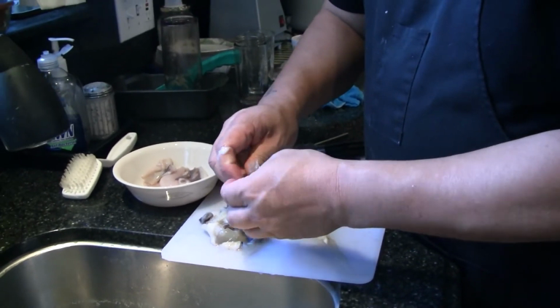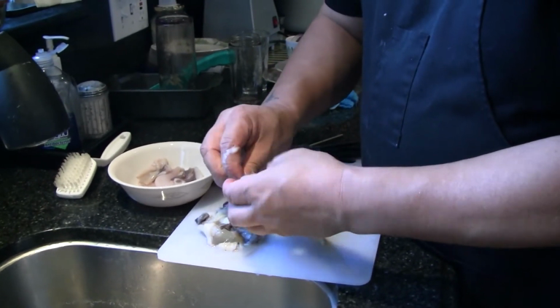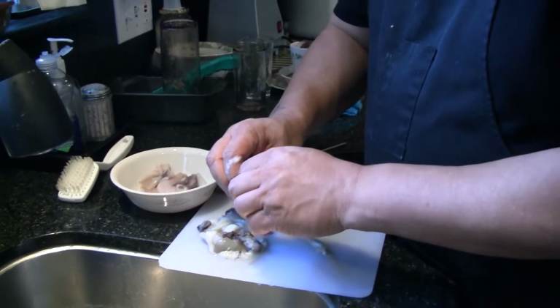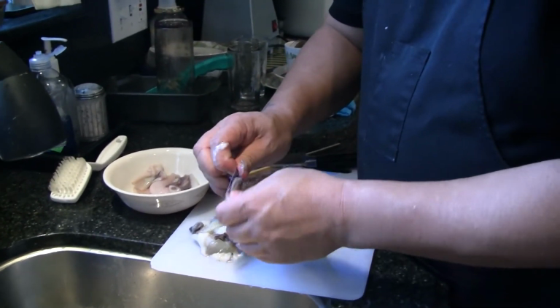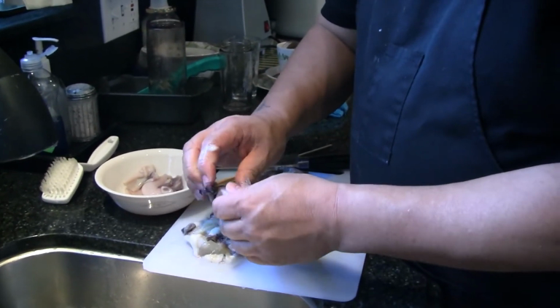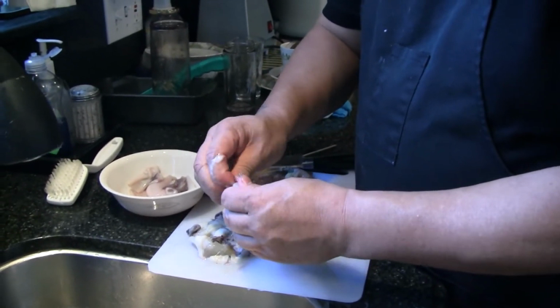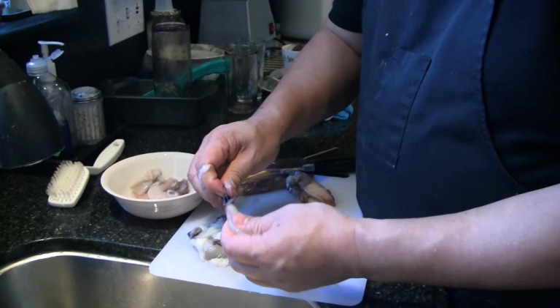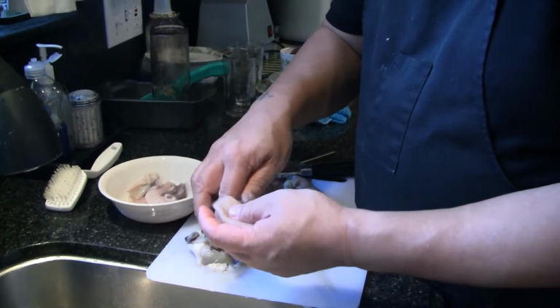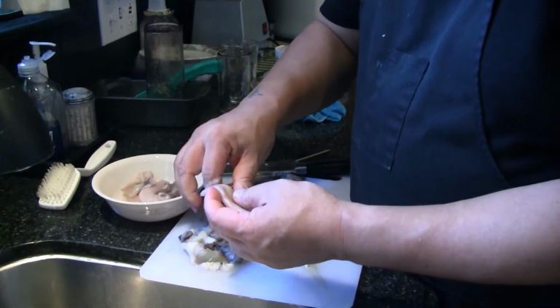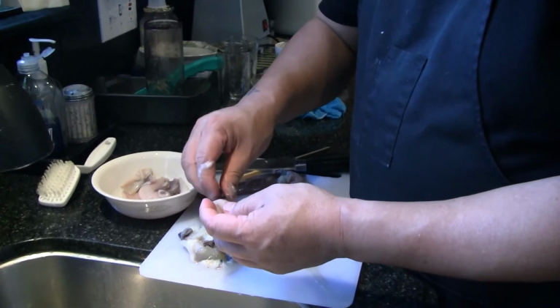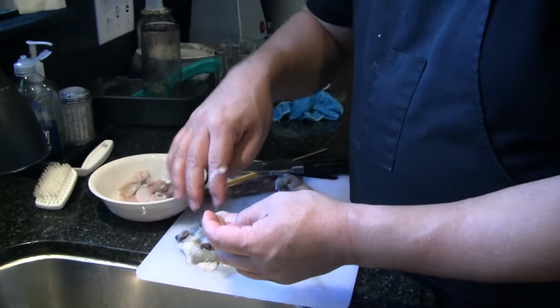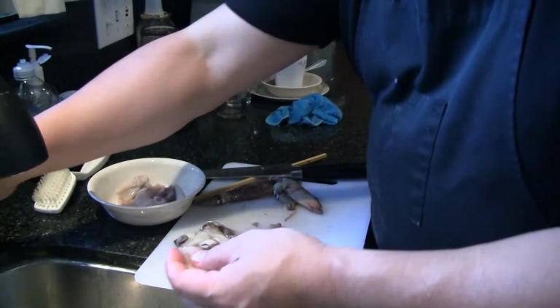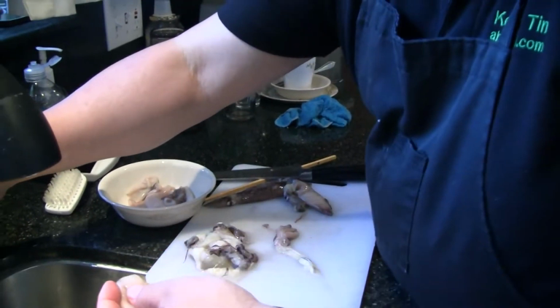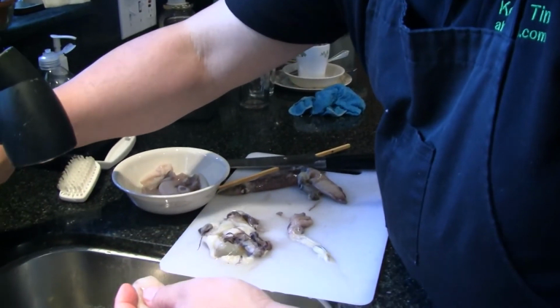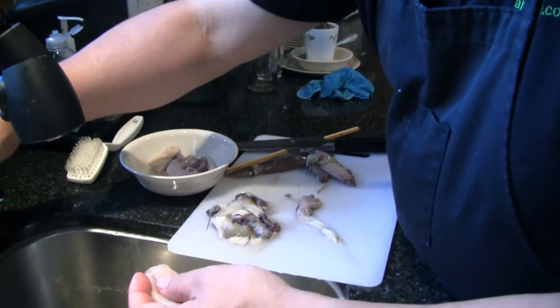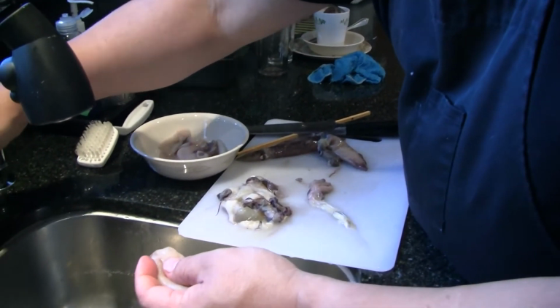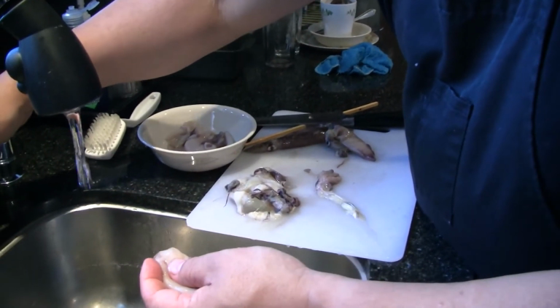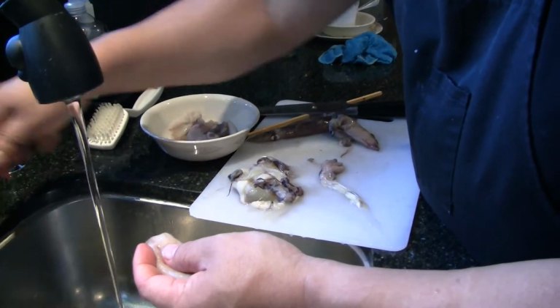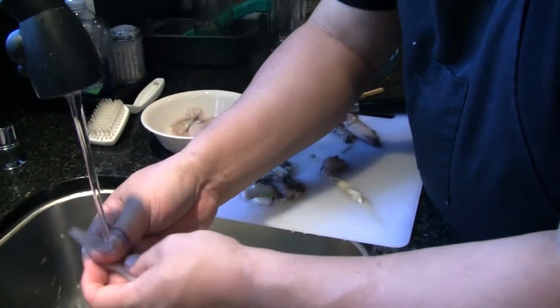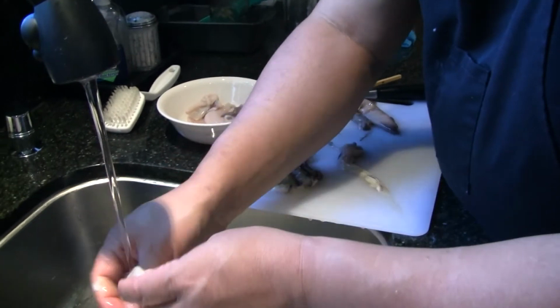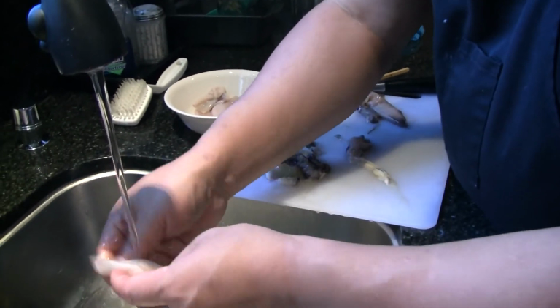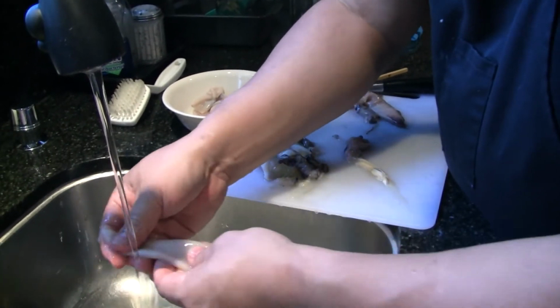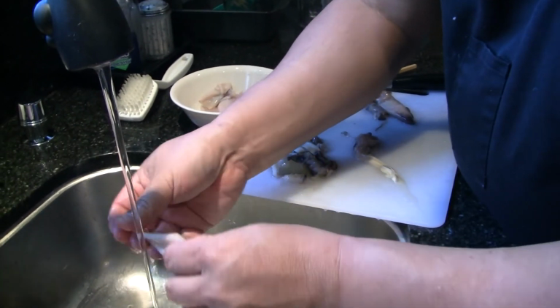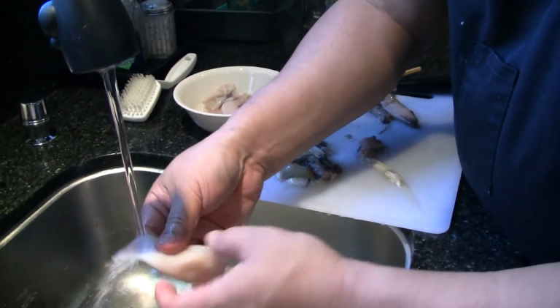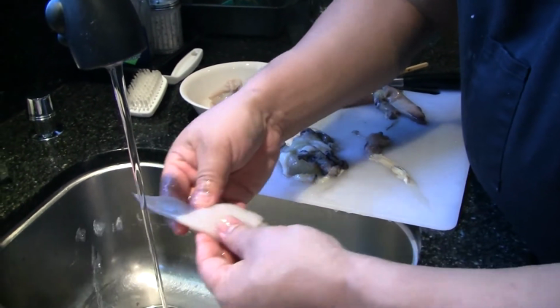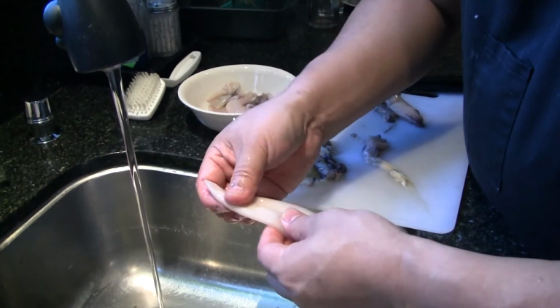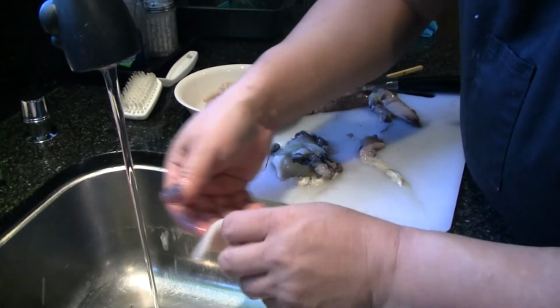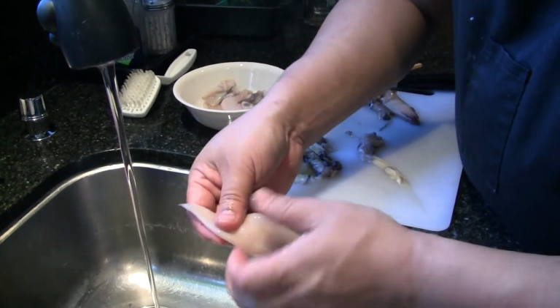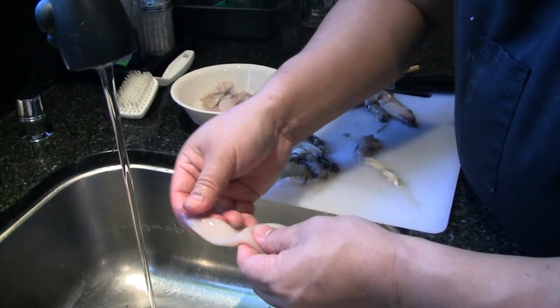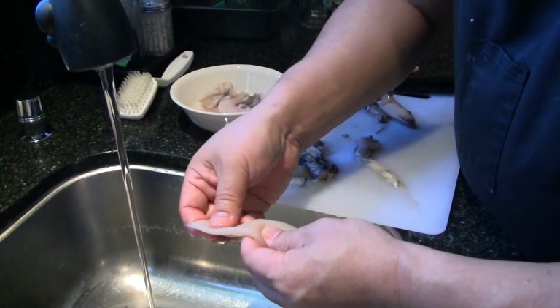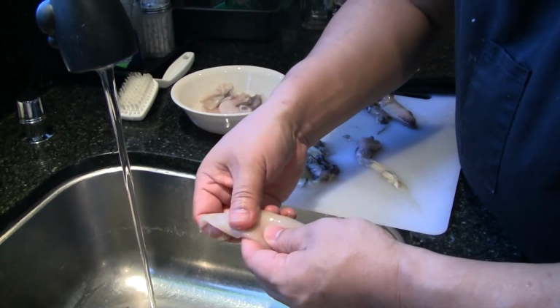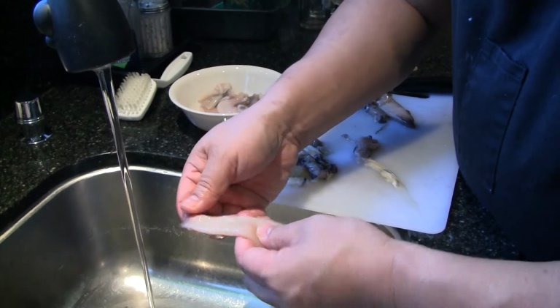That'll all come off — if you're careful, it'll come off in a sheet. I'll run a little water here and clean that off. You see the outside's clean; it doesn't have anything slimy on it anymore.